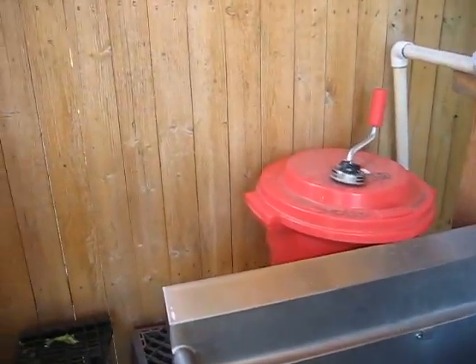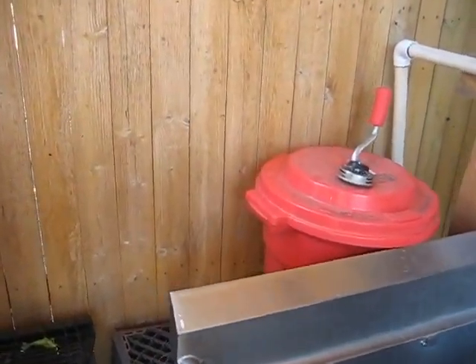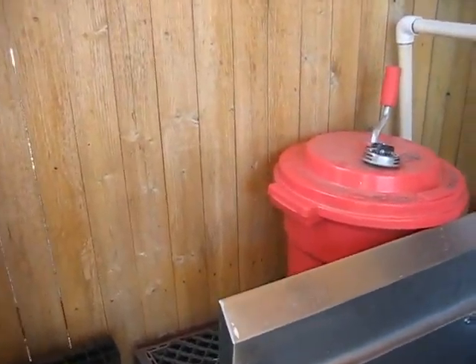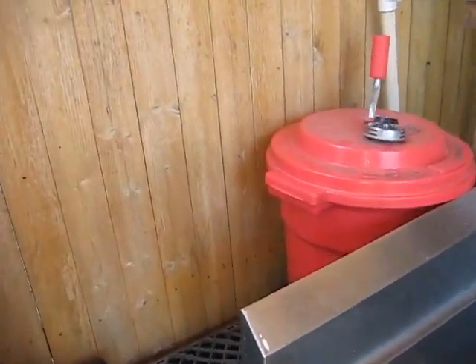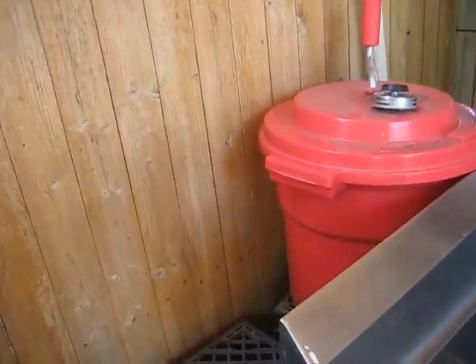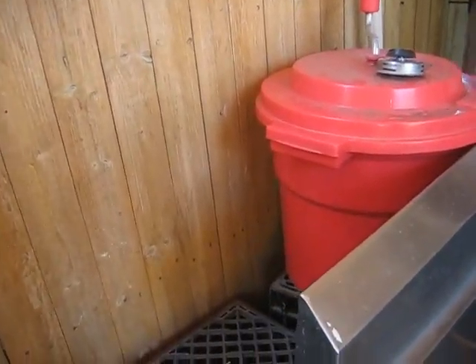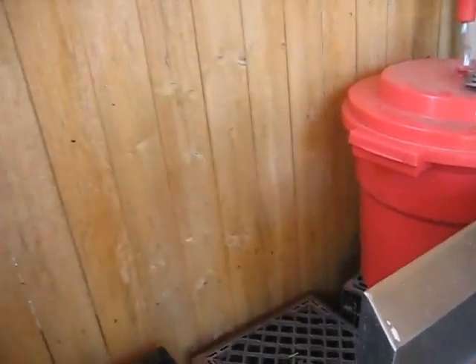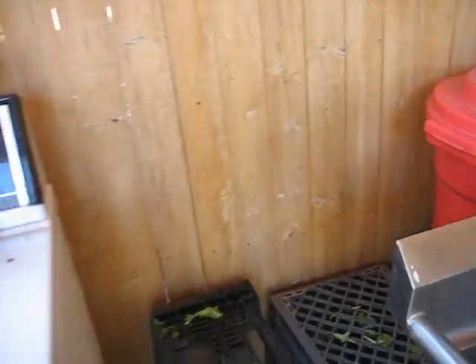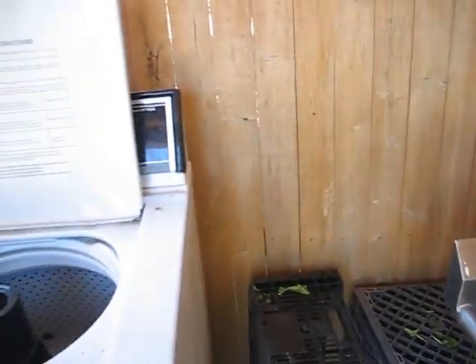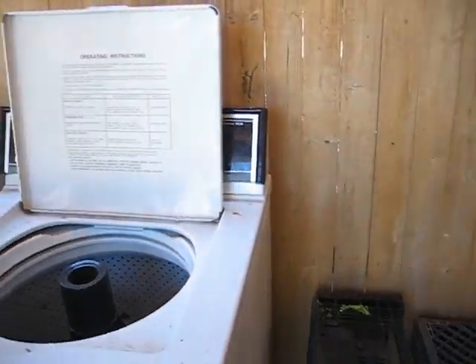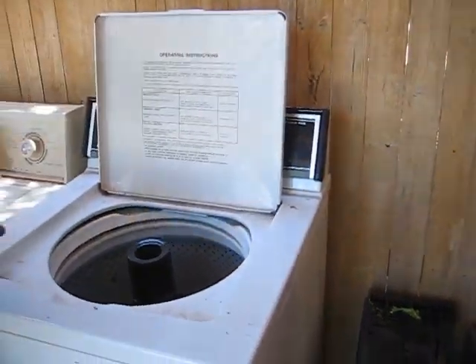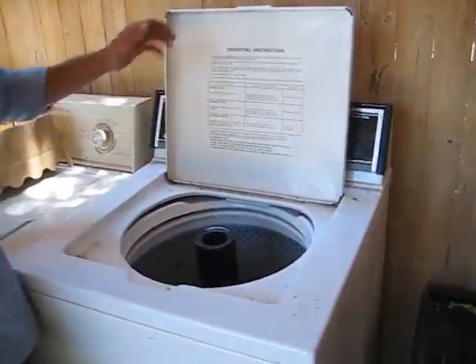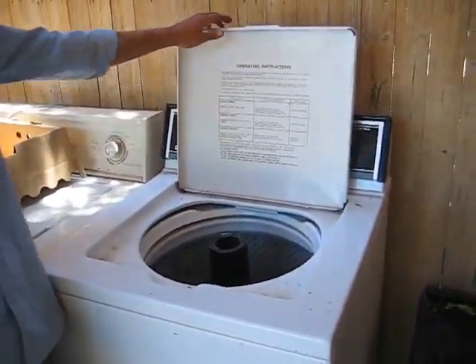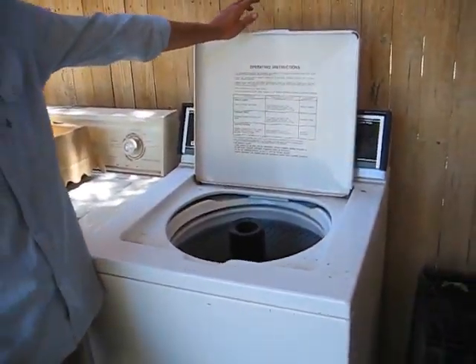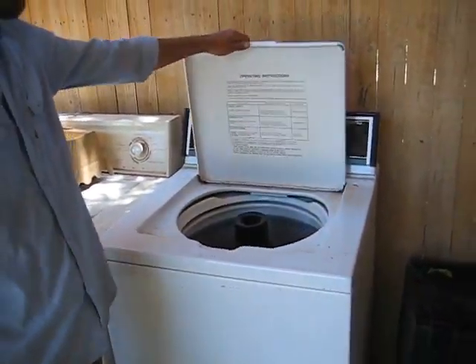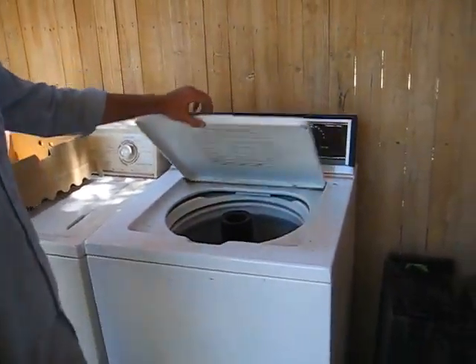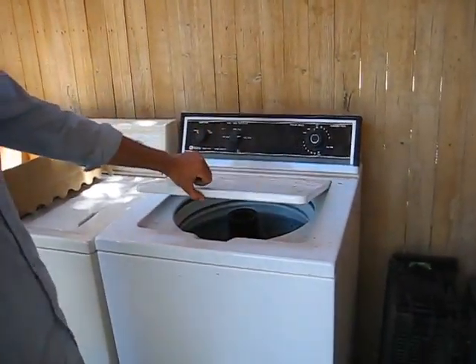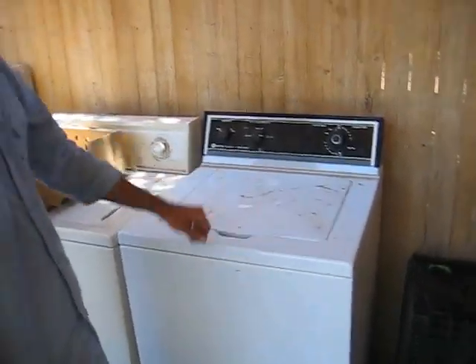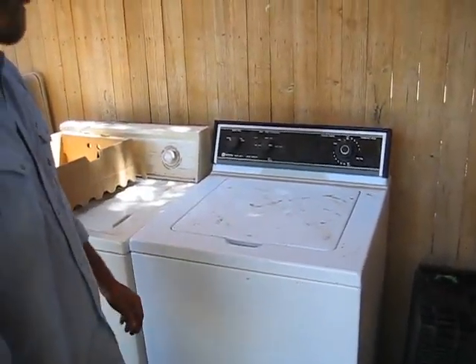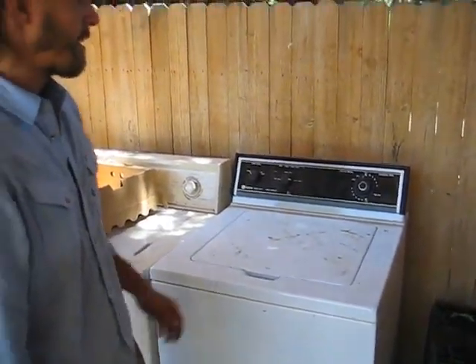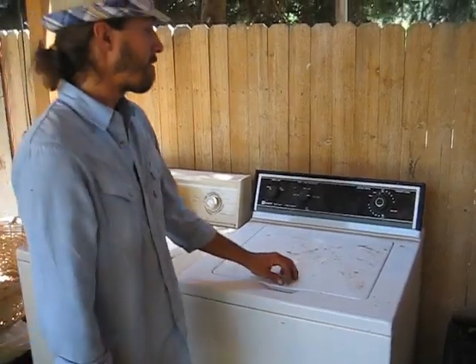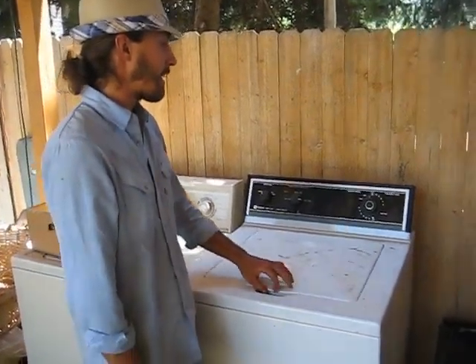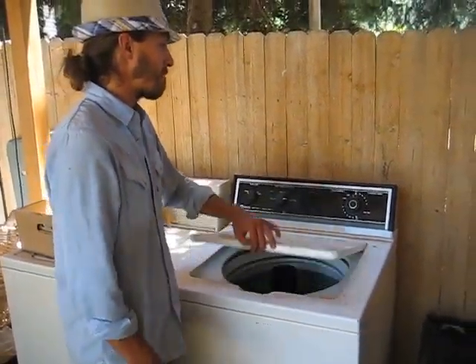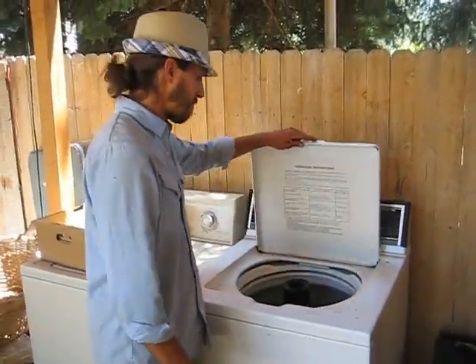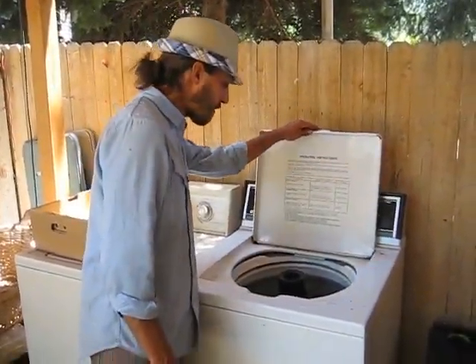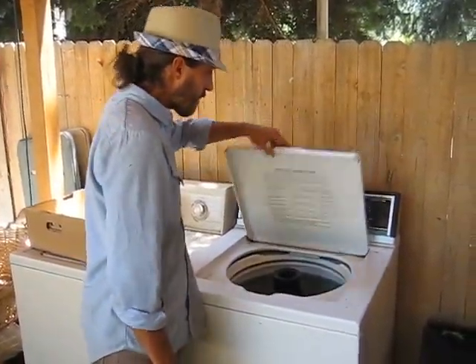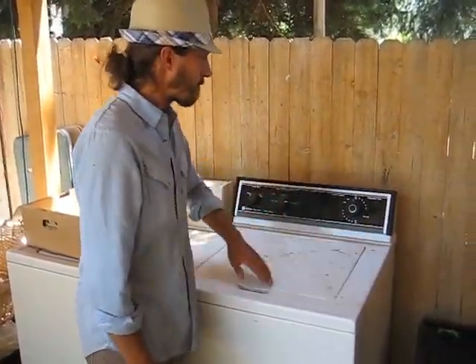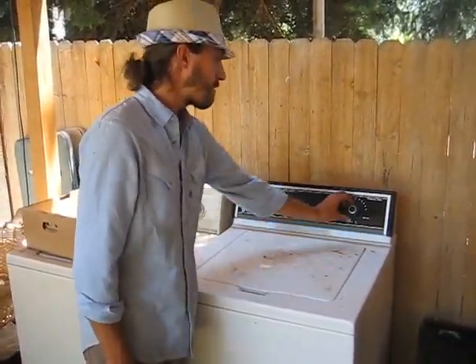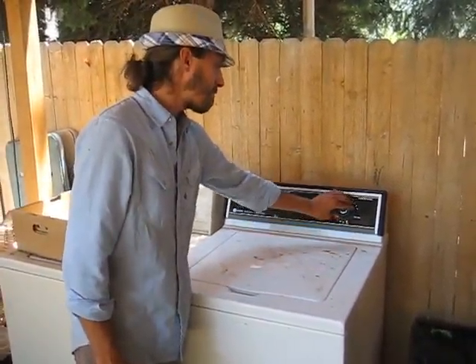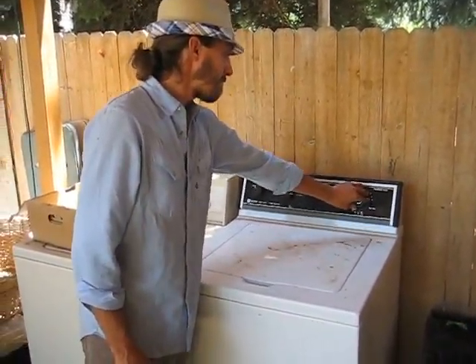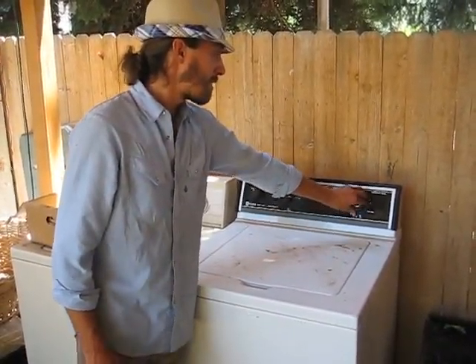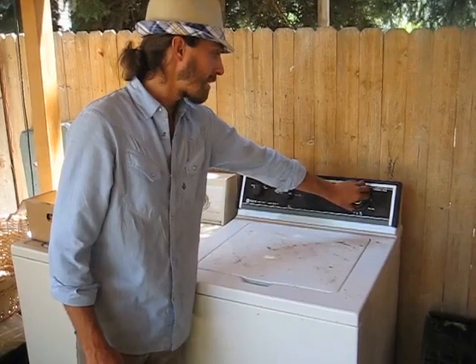You can also buy a fancy $2,000 Japanese lettuce spinner that'll spin it really quick and pretty, like stainless steel. Or you can use an old dryer that you found on the side of the road. Clean it out, put some lettuce in there, close it up, put it on the spin cycle.